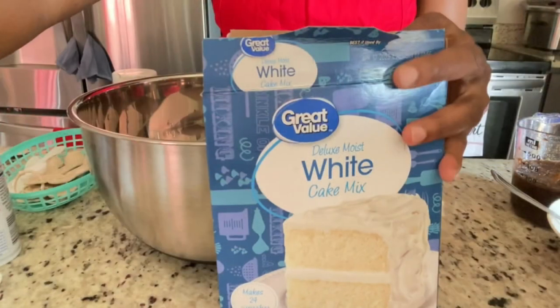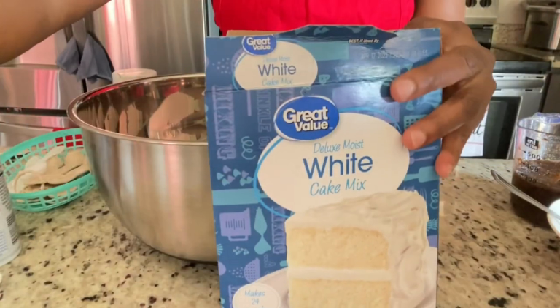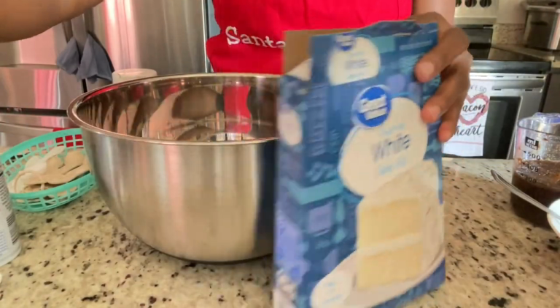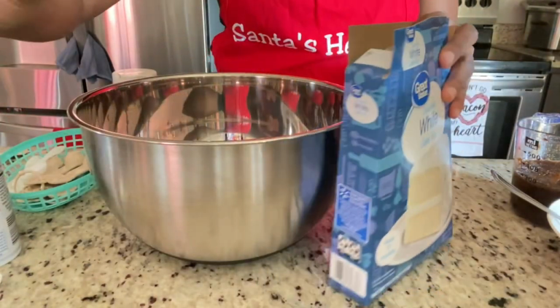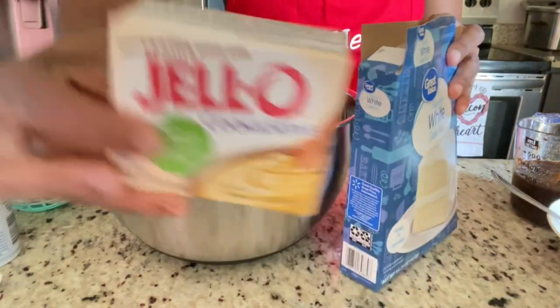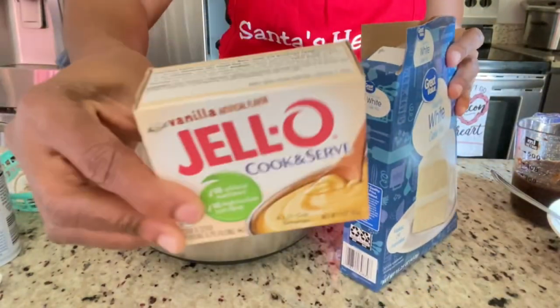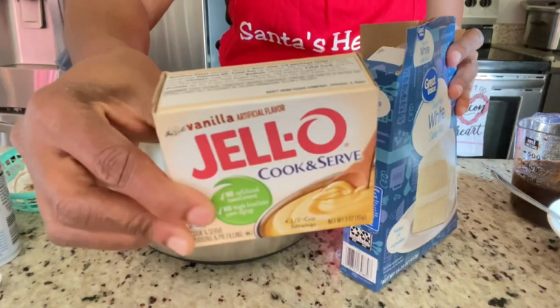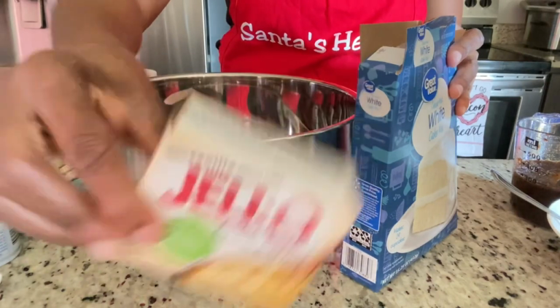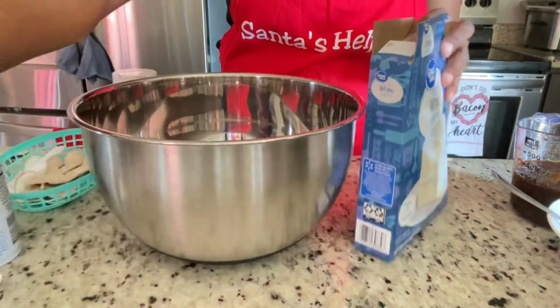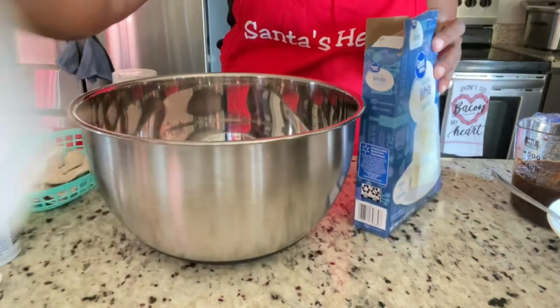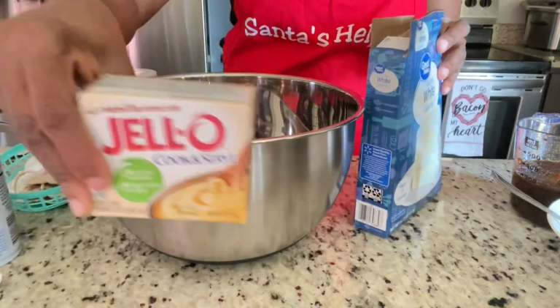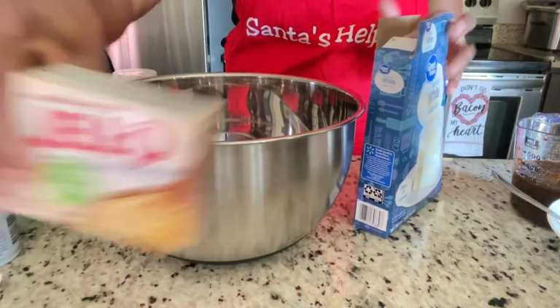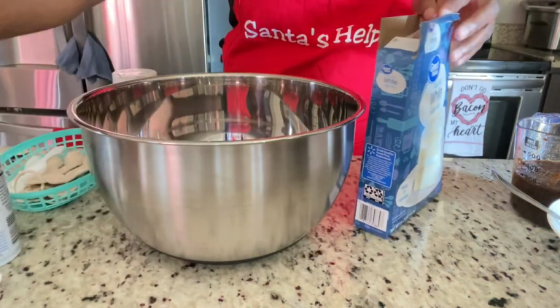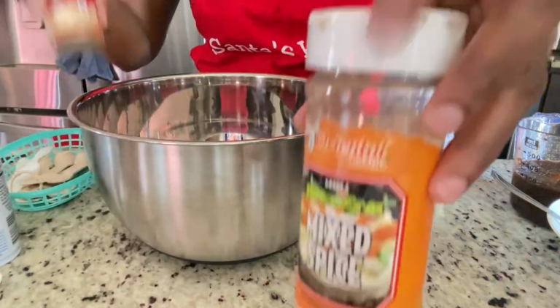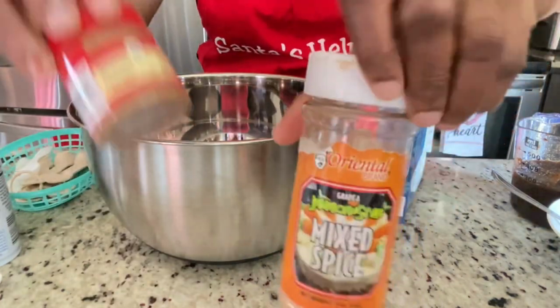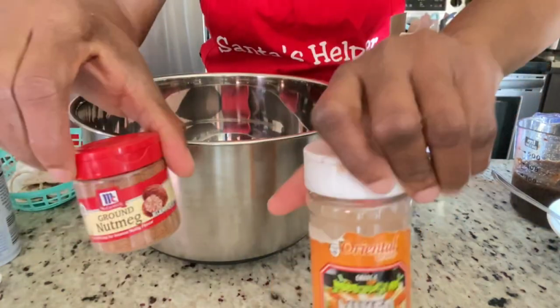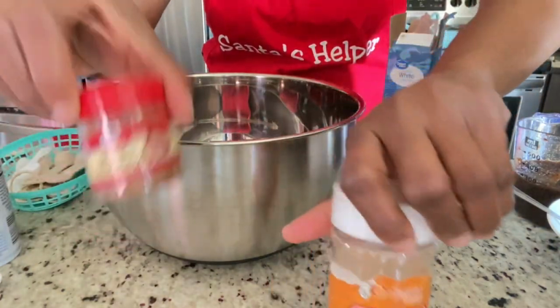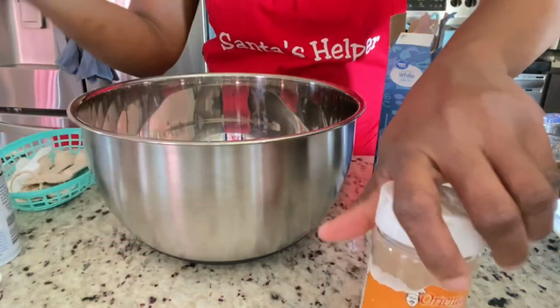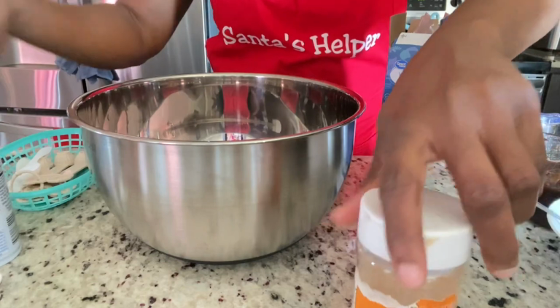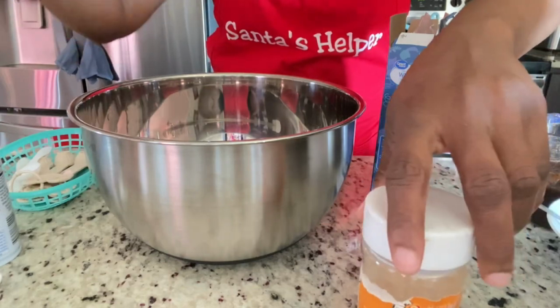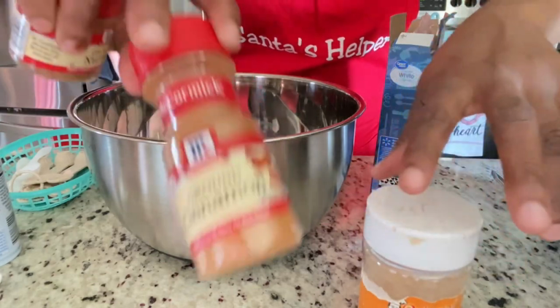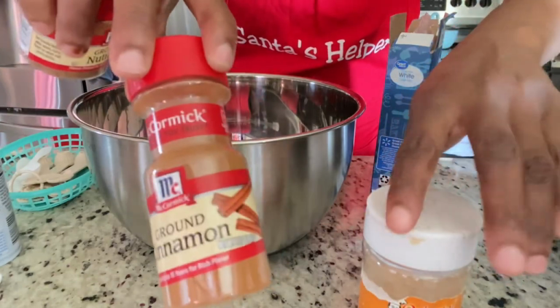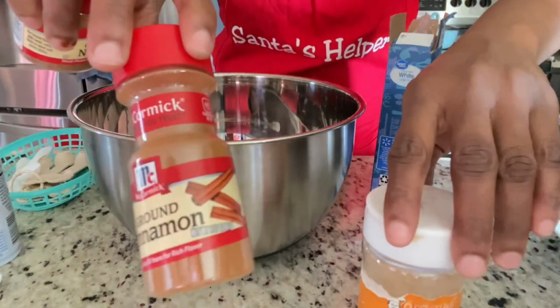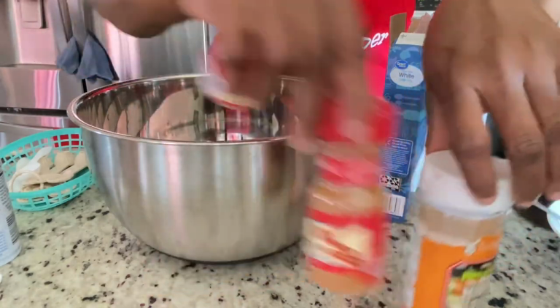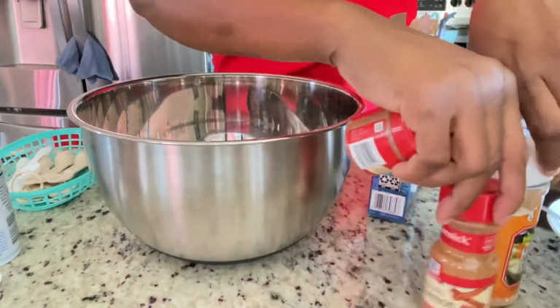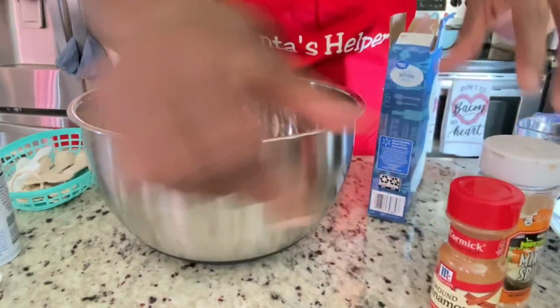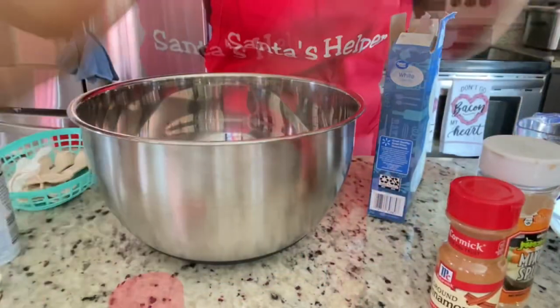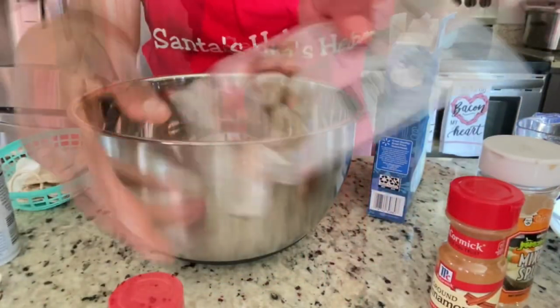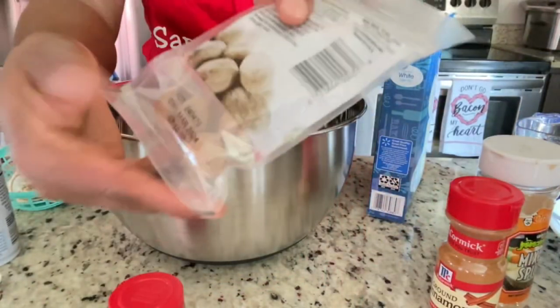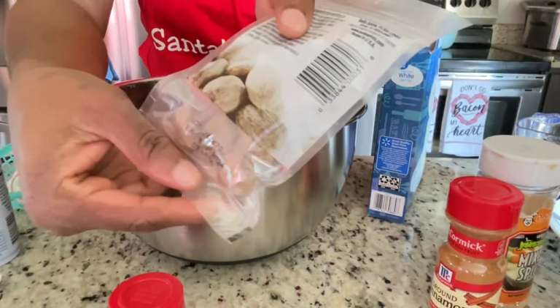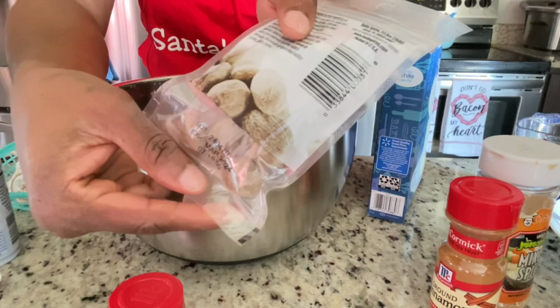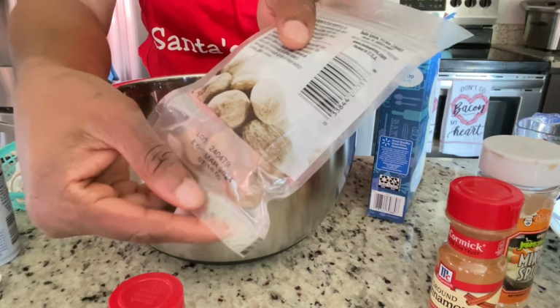Now for the dry ingredients — this is the easy part. You don't need any baking powder or worrying about any measurements. We have one white cake mix and one vanilla pudding mix.